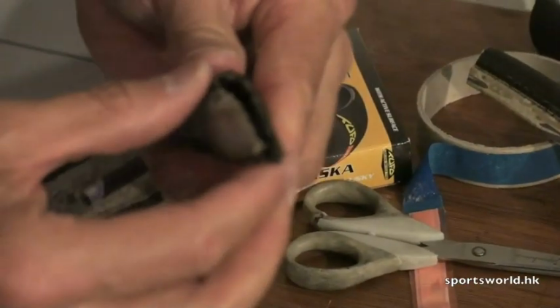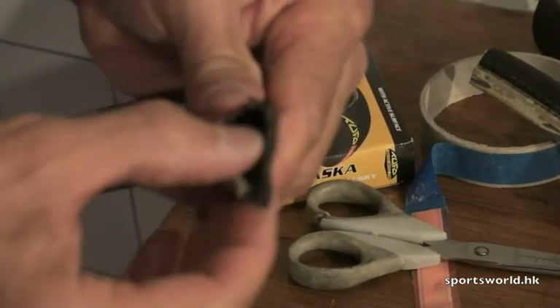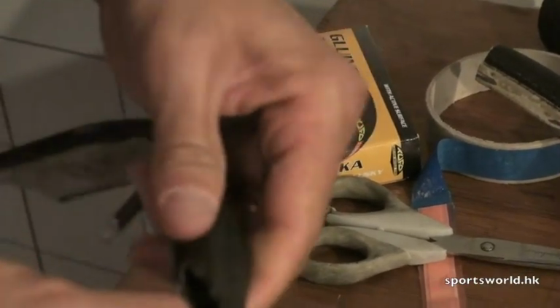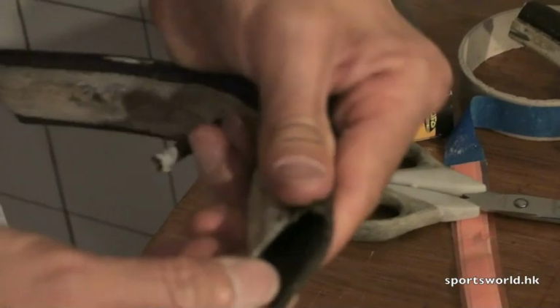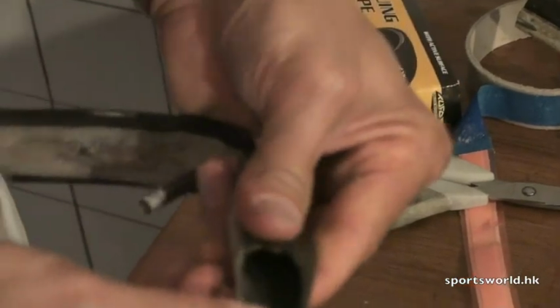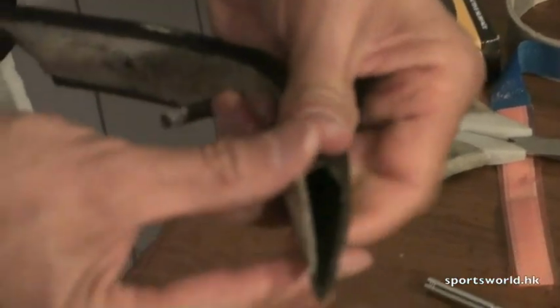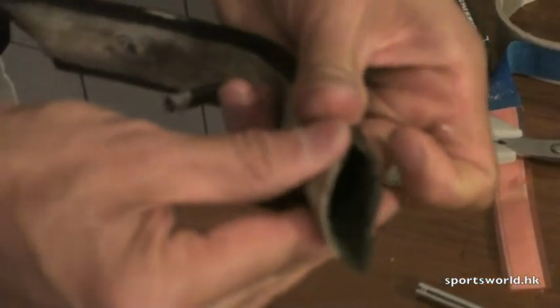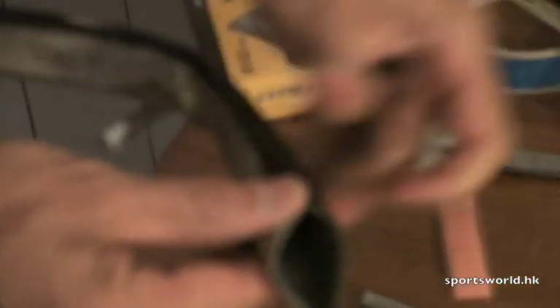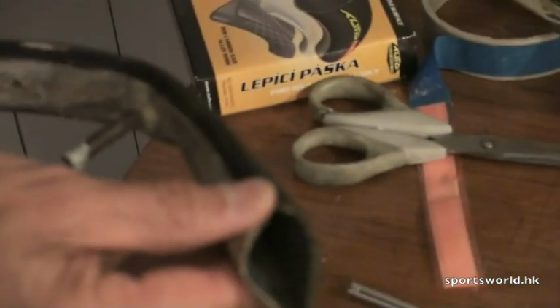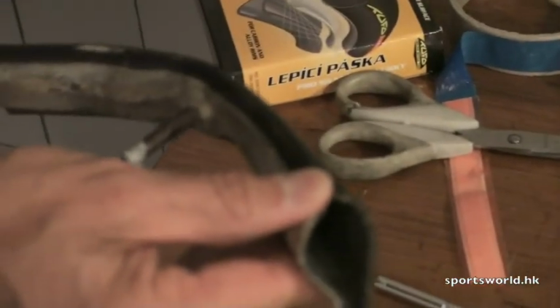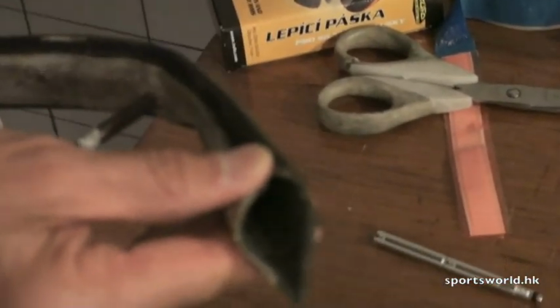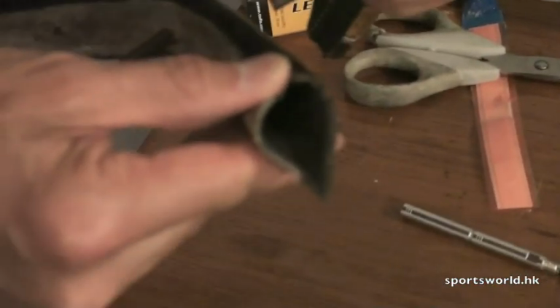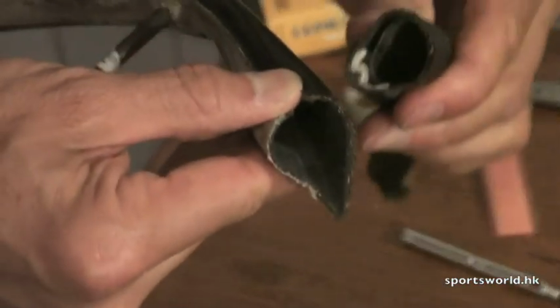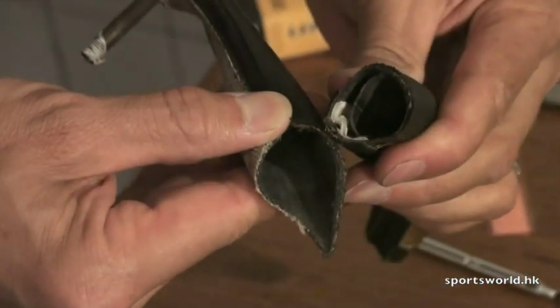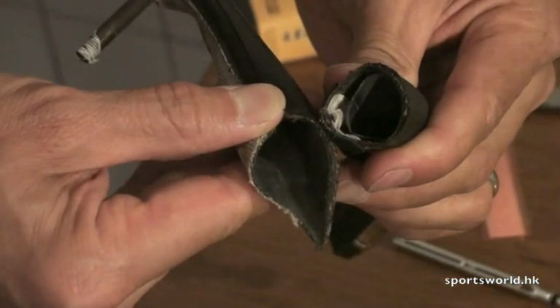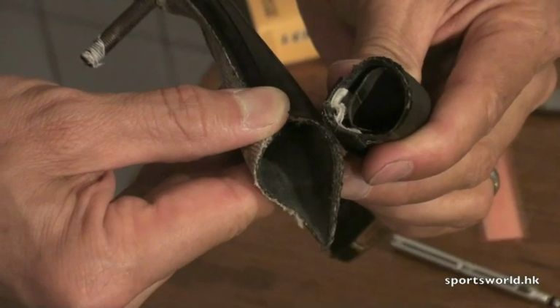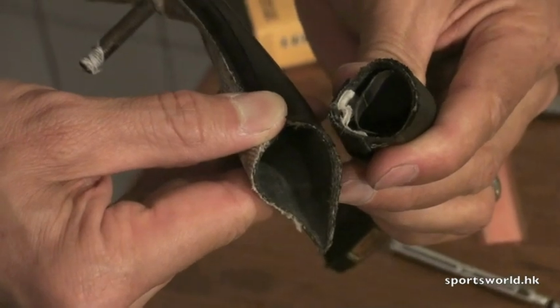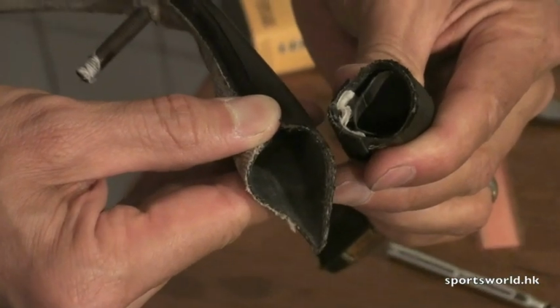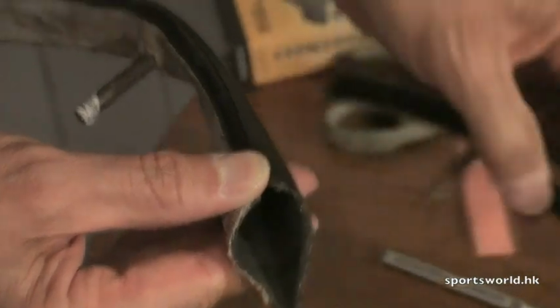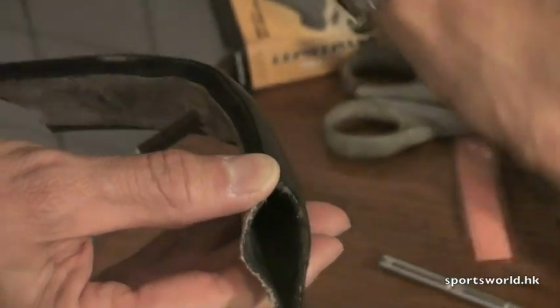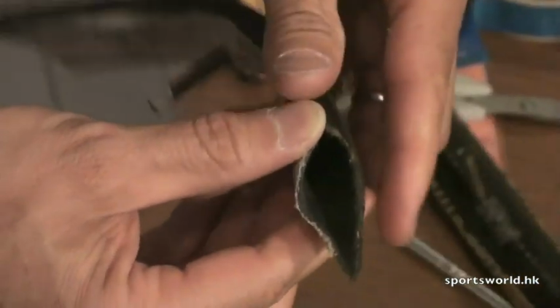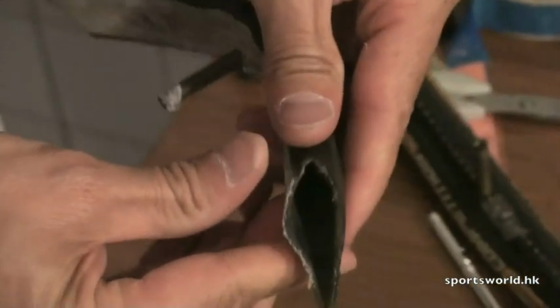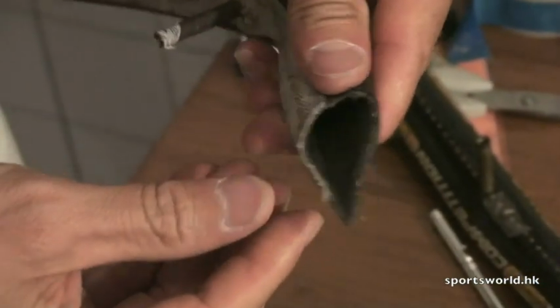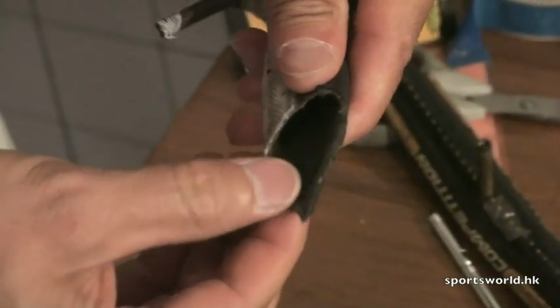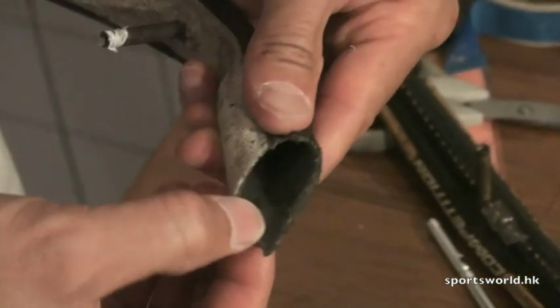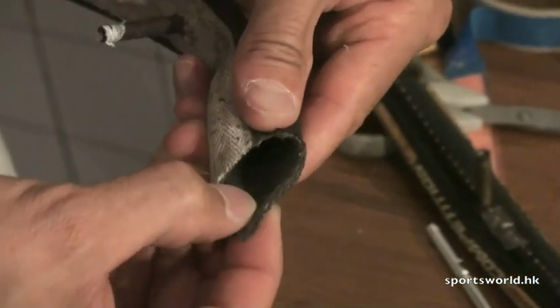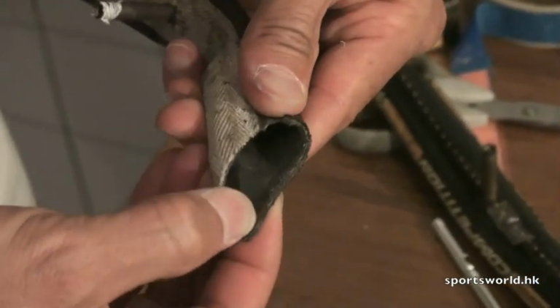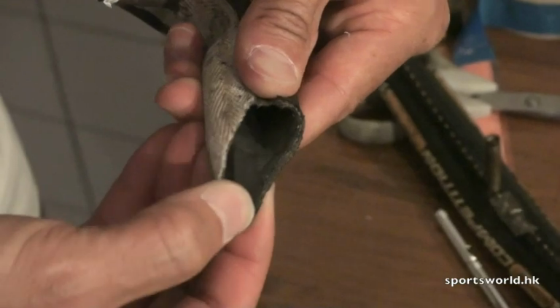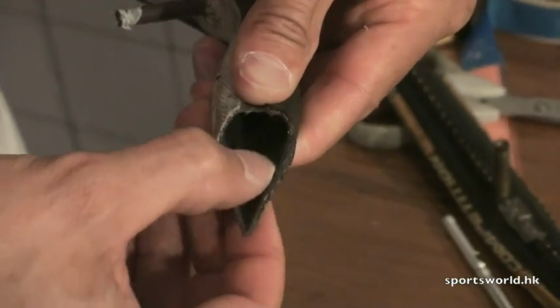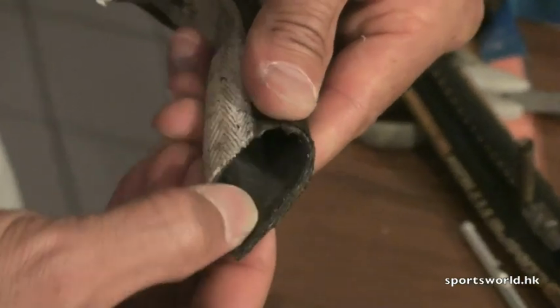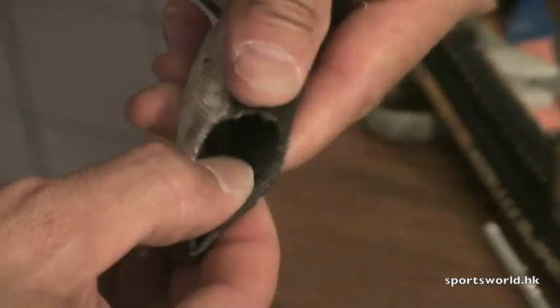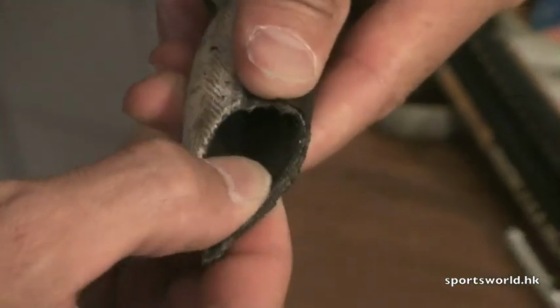And this is a Tufo tire. Basically it's got the same butyl tire just like the Continental. However, the butyl is bonded to the tire casing — it doesn't come apart.